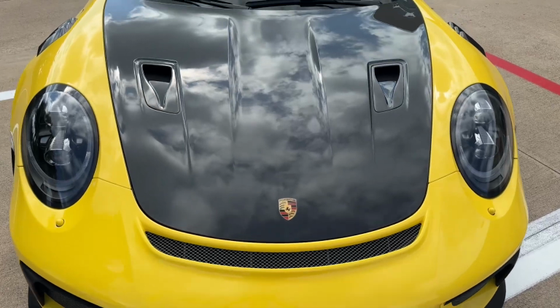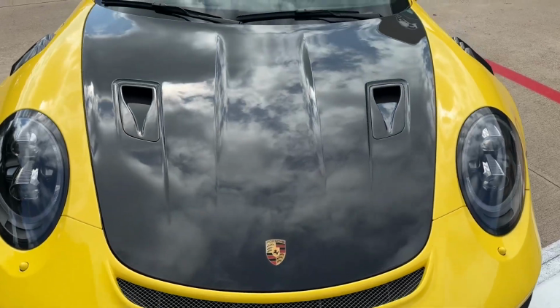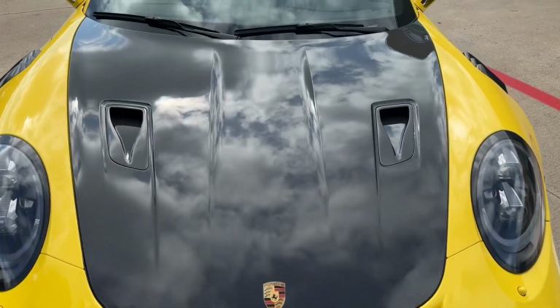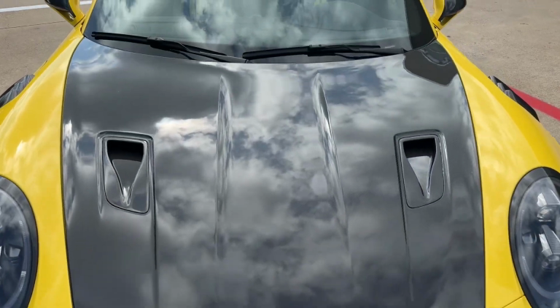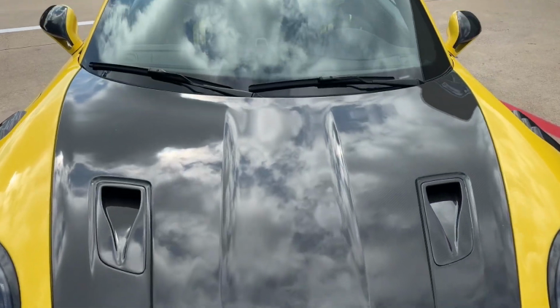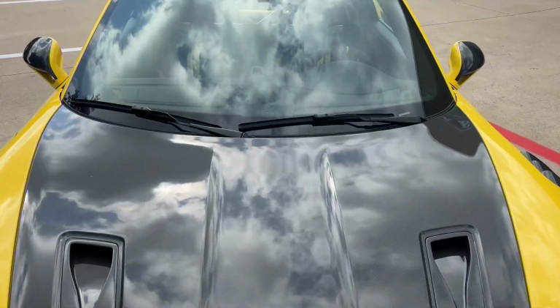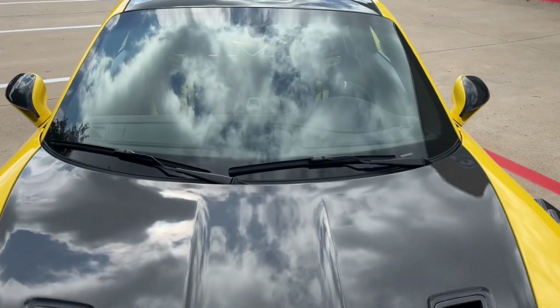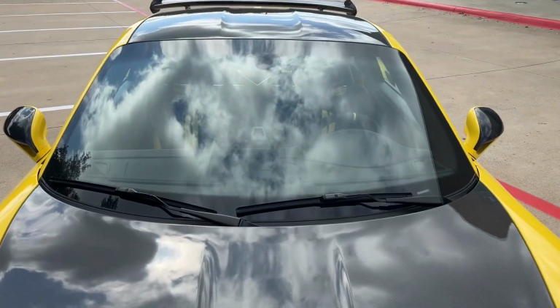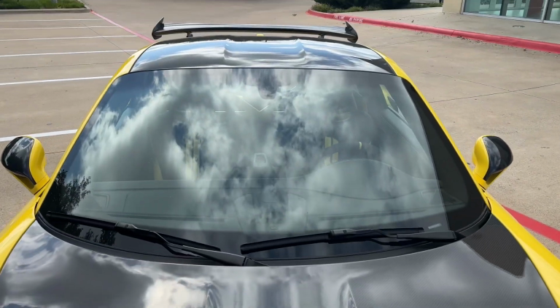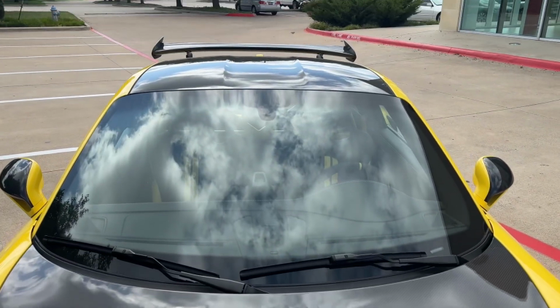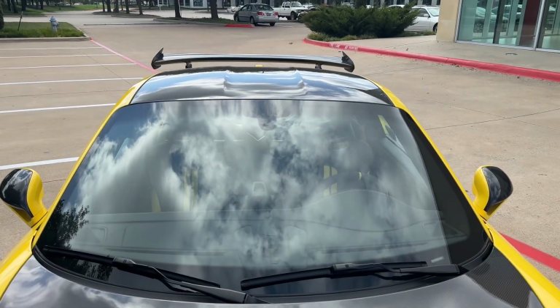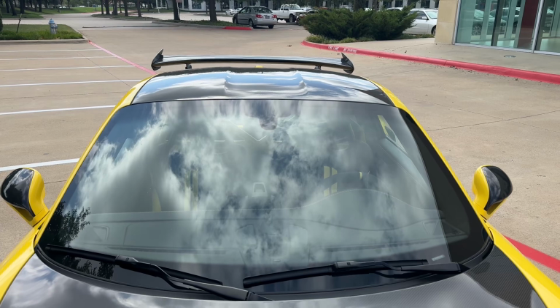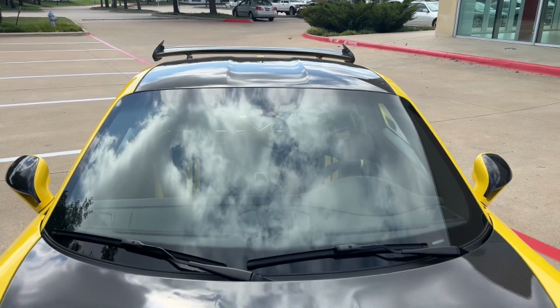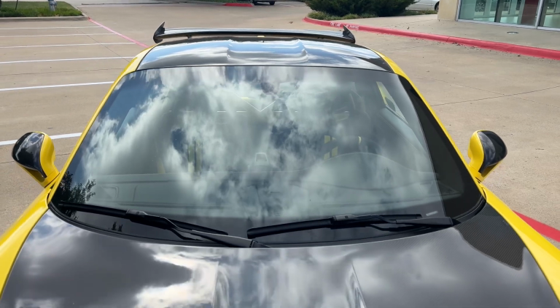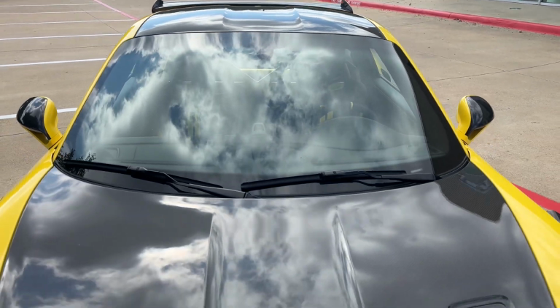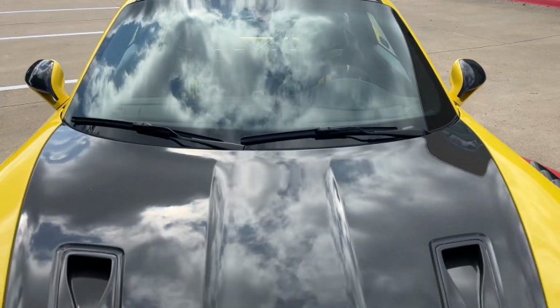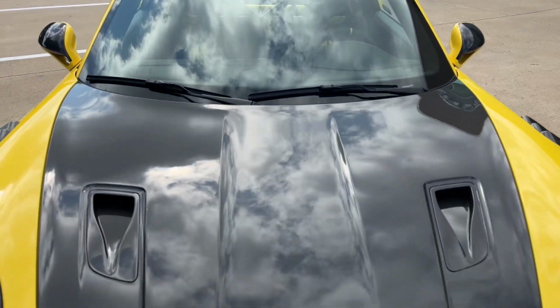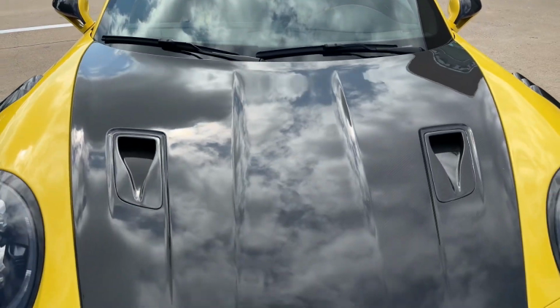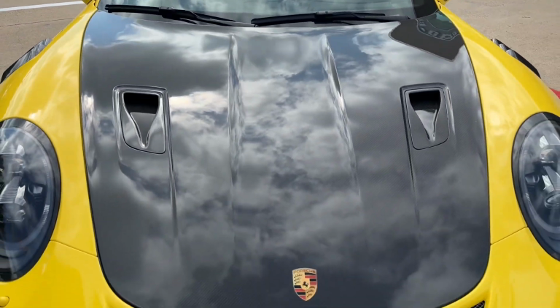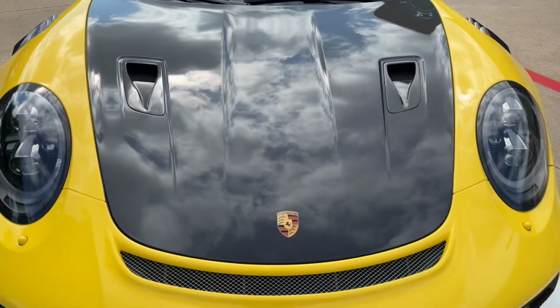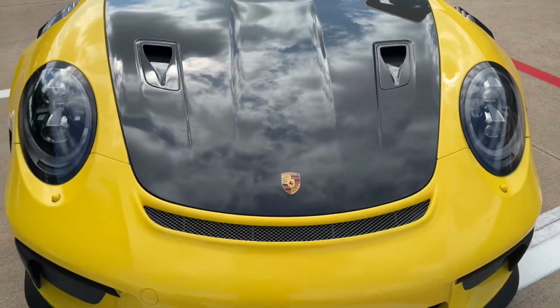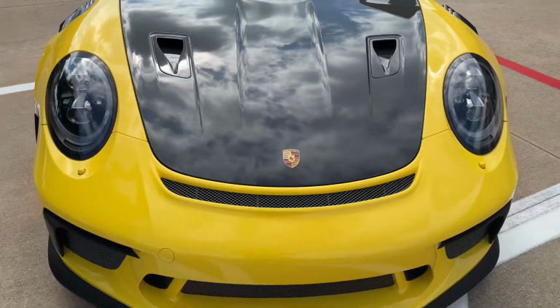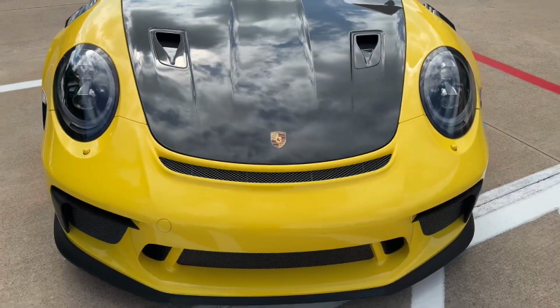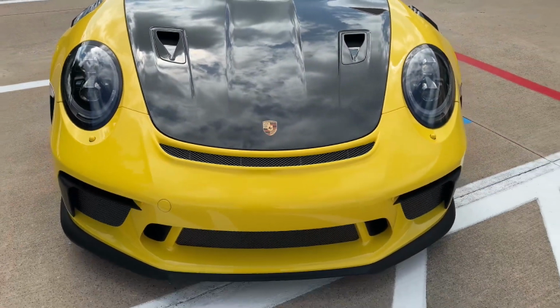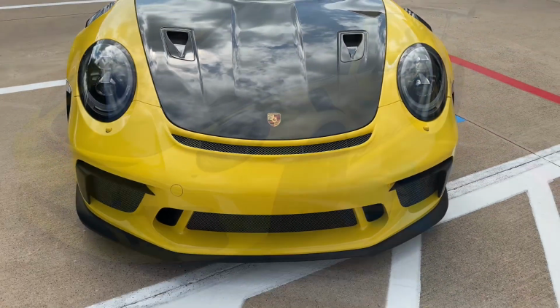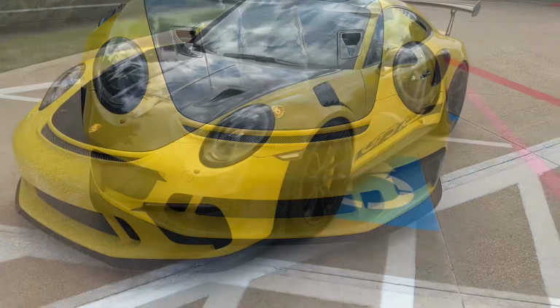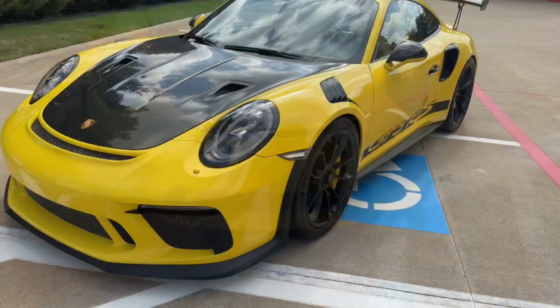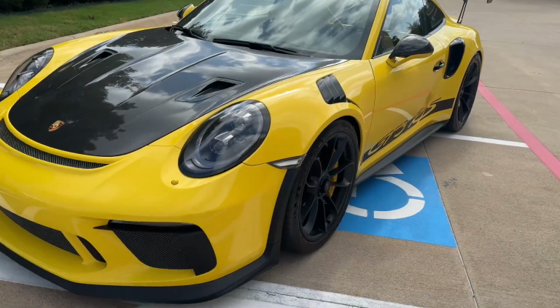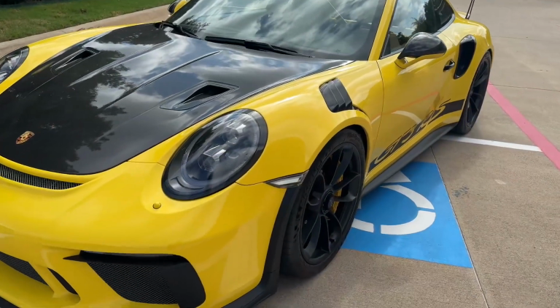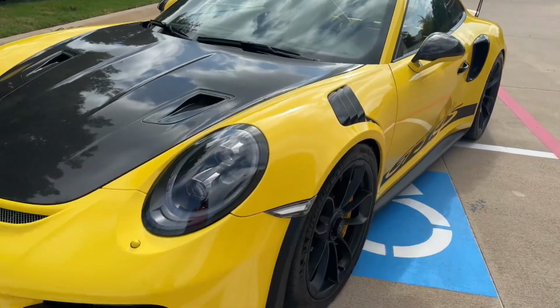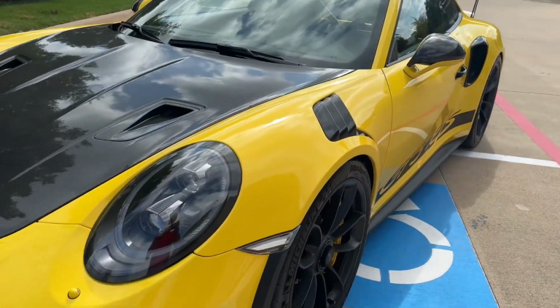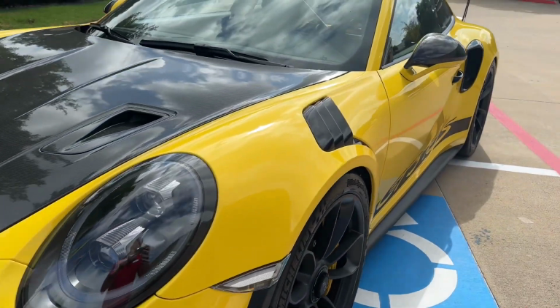One of the beautiful touches about the VISOC edition is the carbon fiber front trunk lid, roof, and rear spoiler. It adds a nice break up to the racing yellow paint.